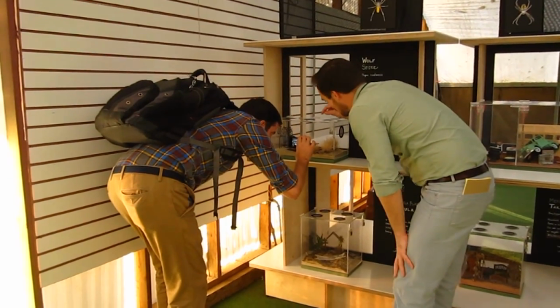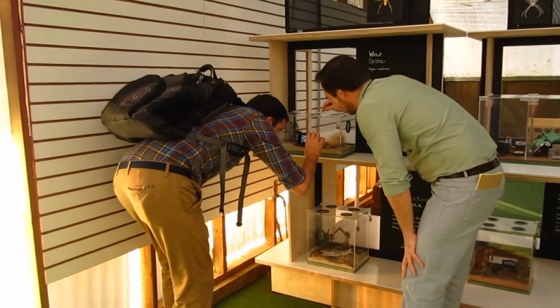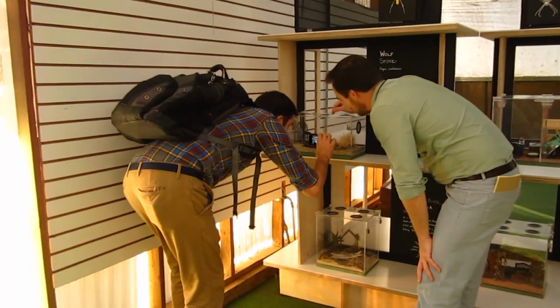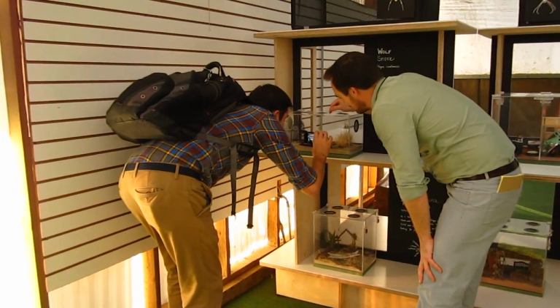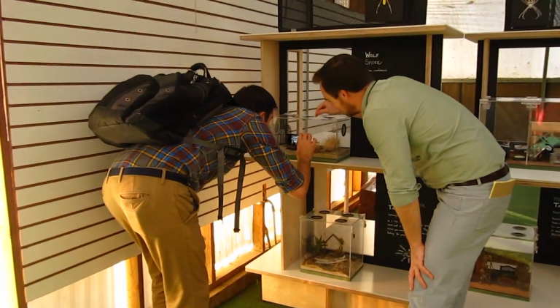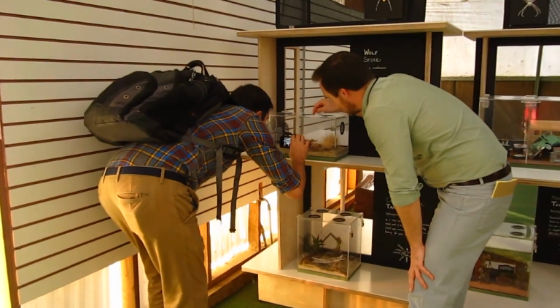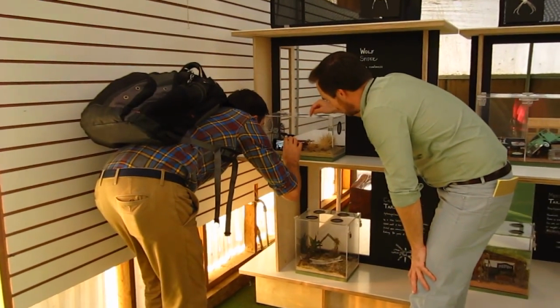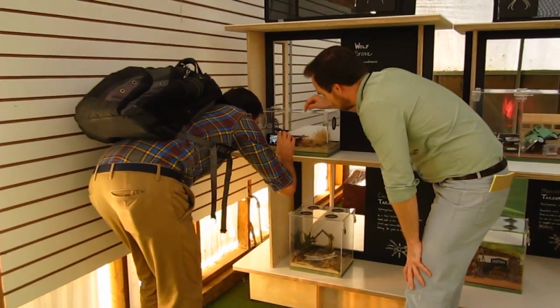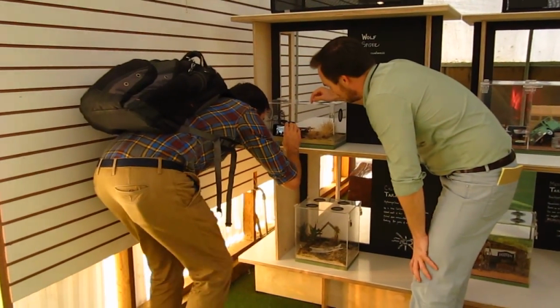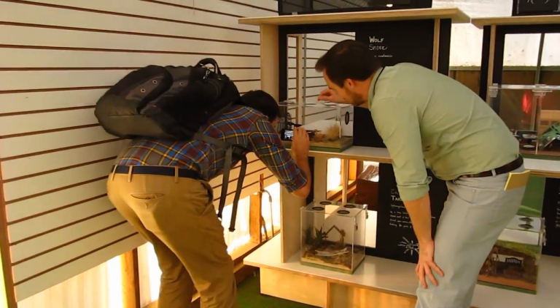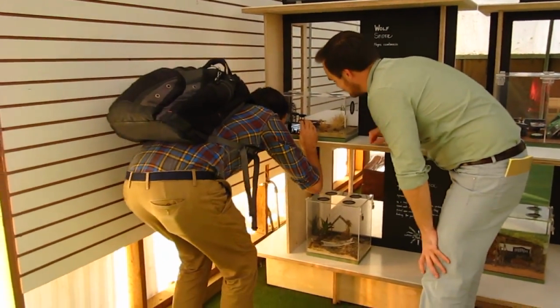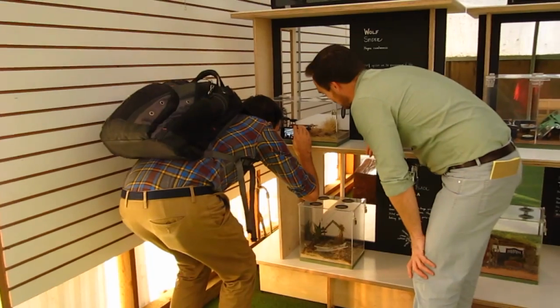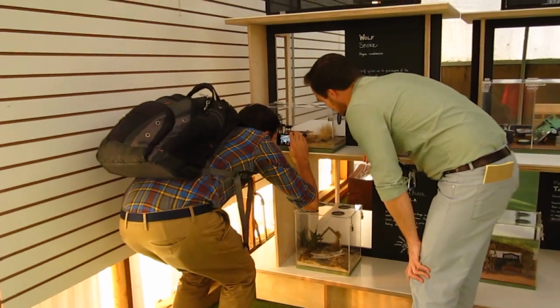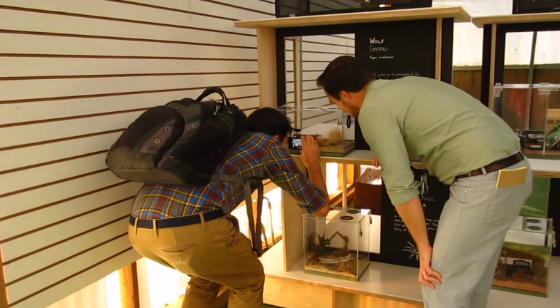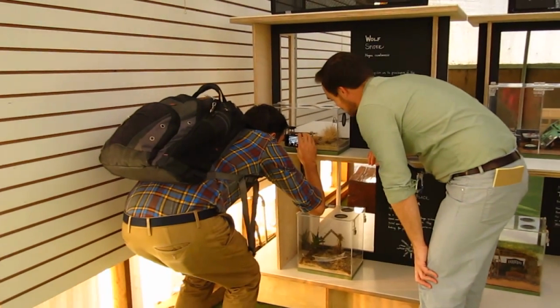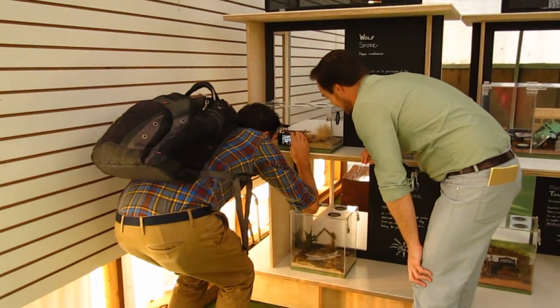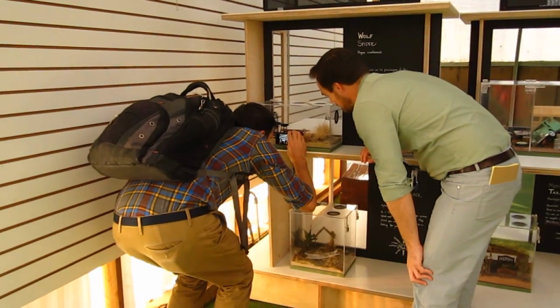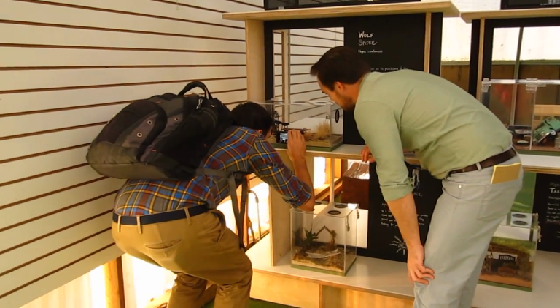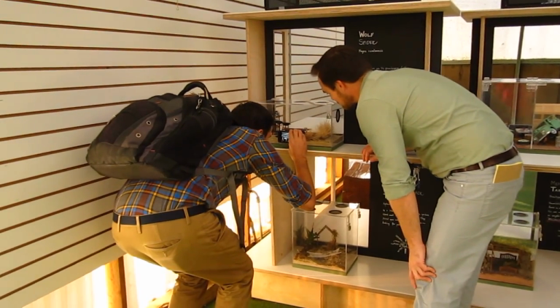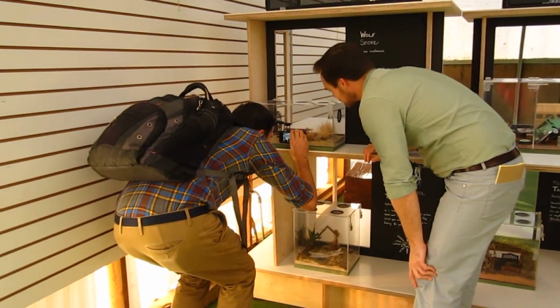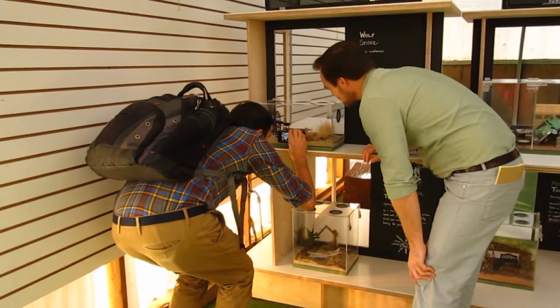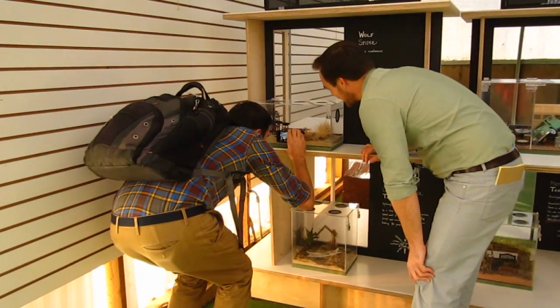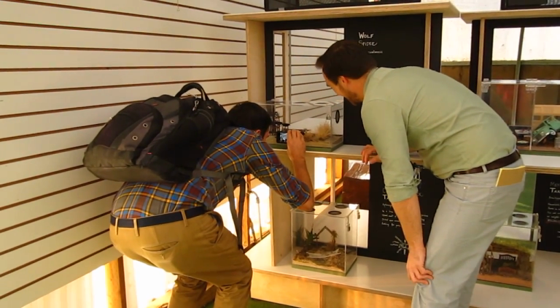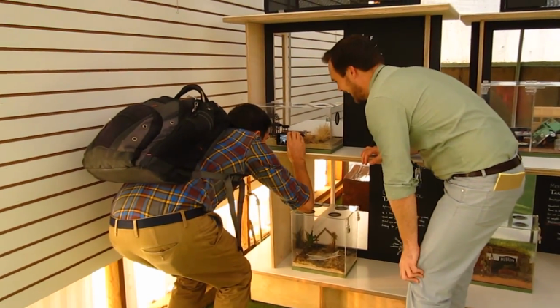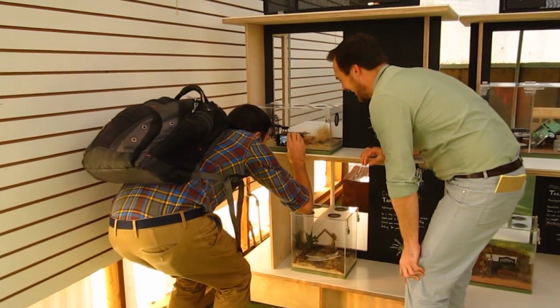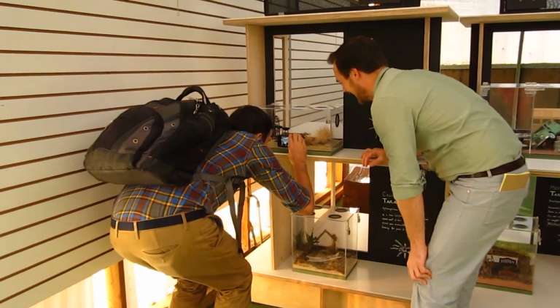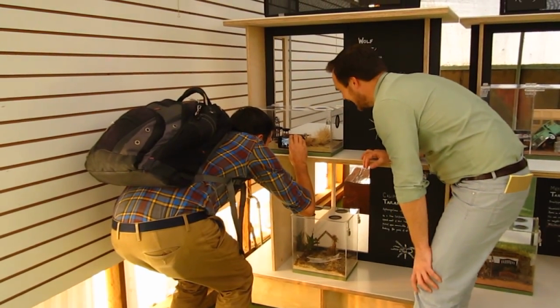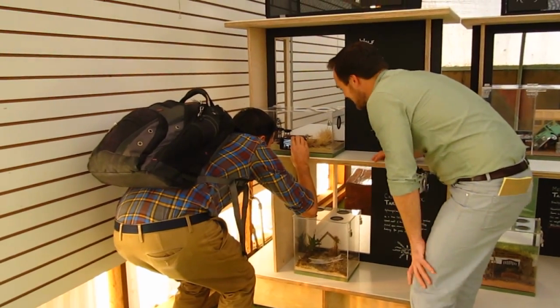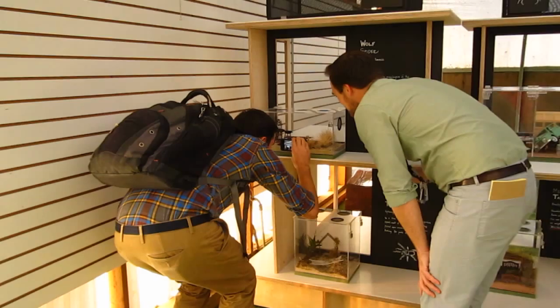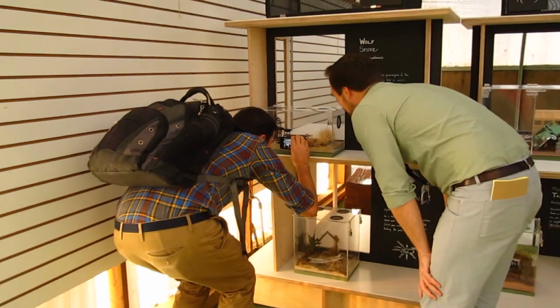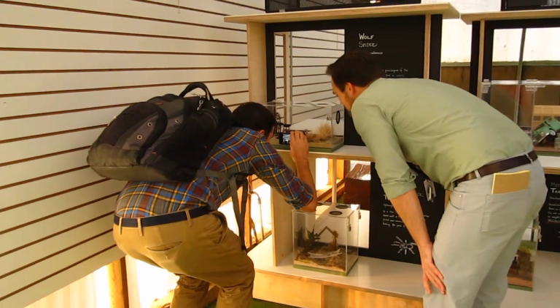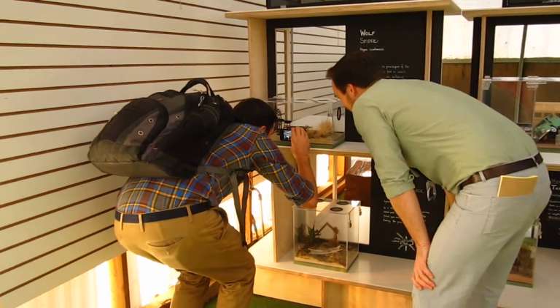So if you look underneath the picnic table there, can you see the spider that's hanging upside down? So that's a wolf spider.